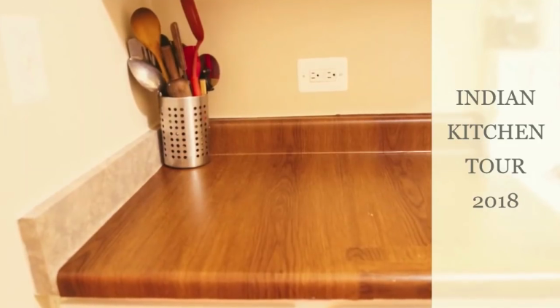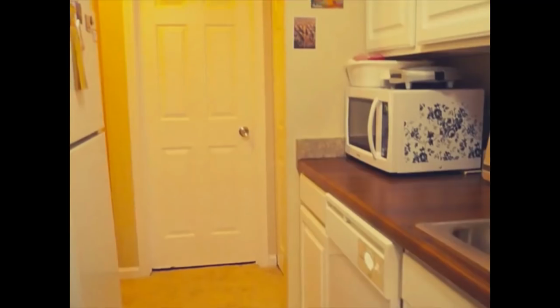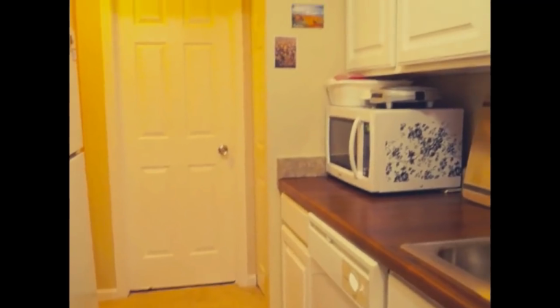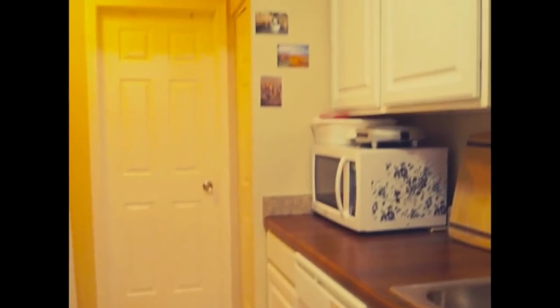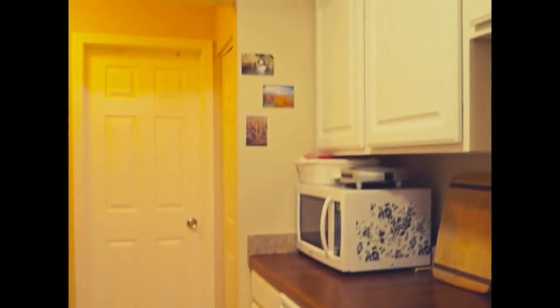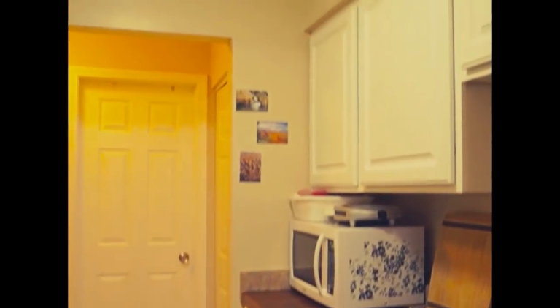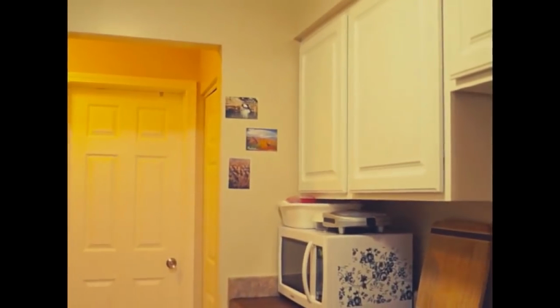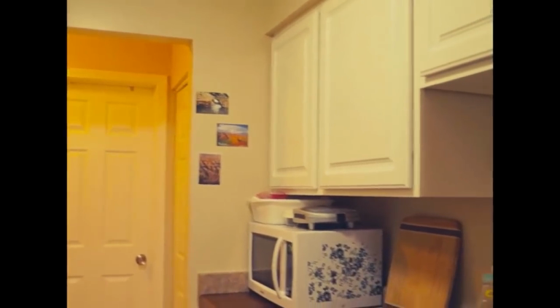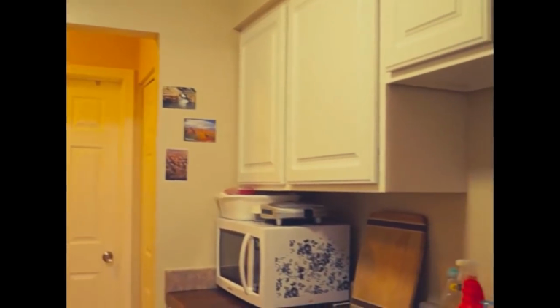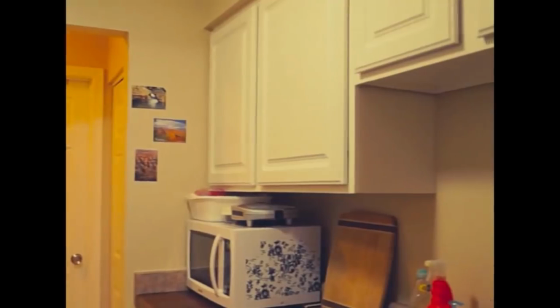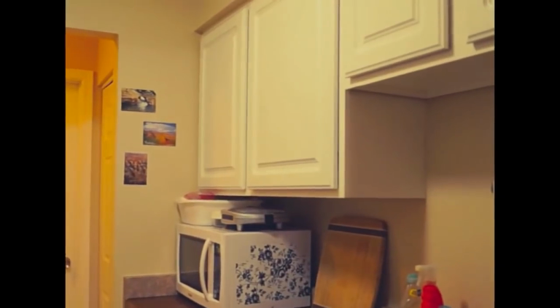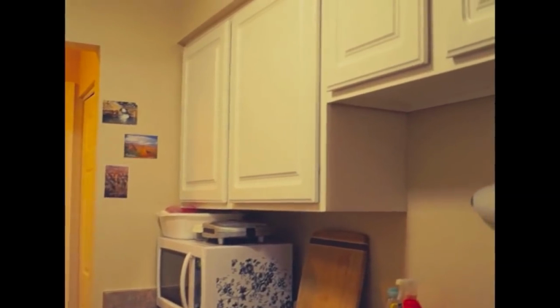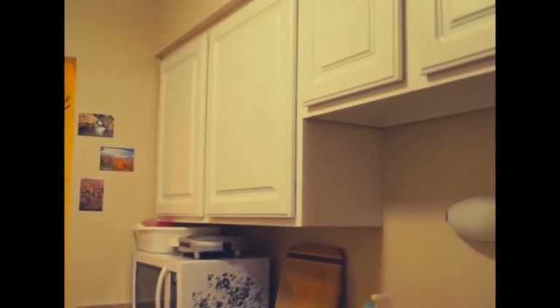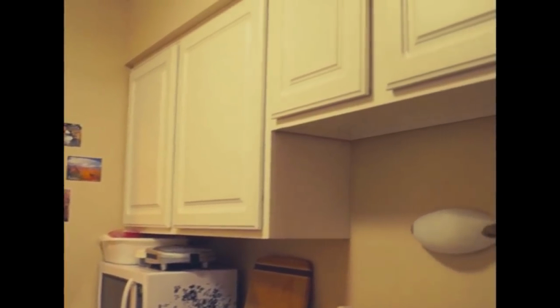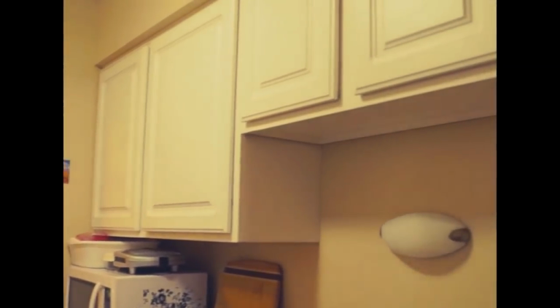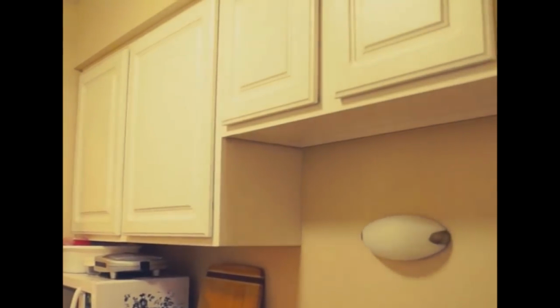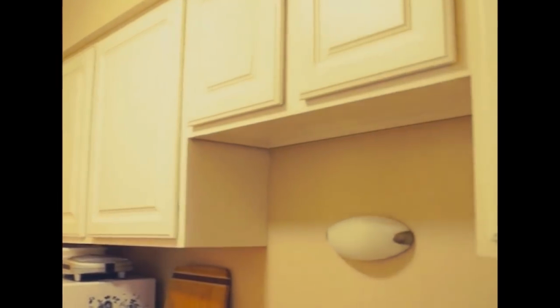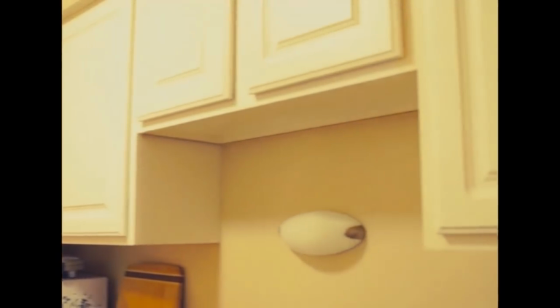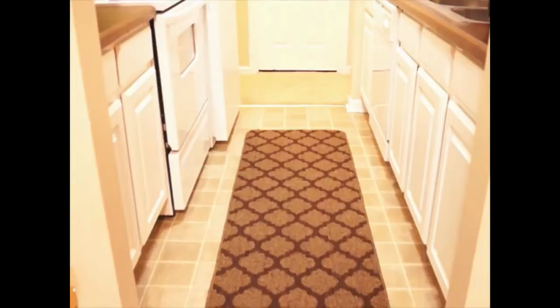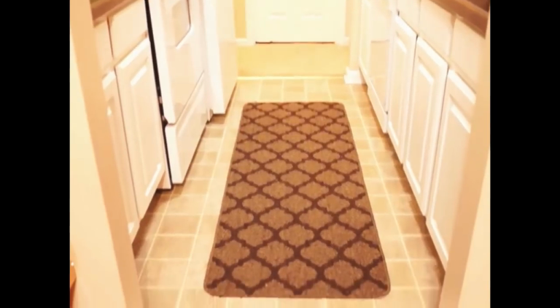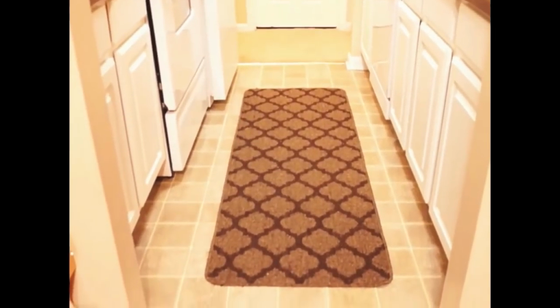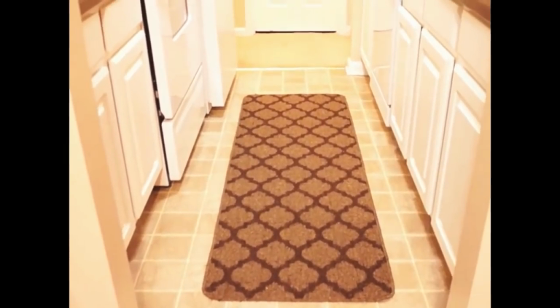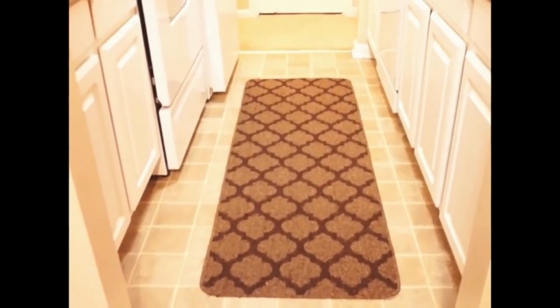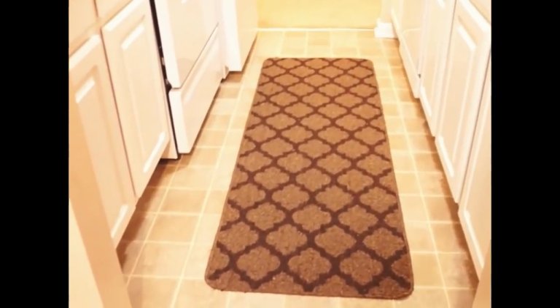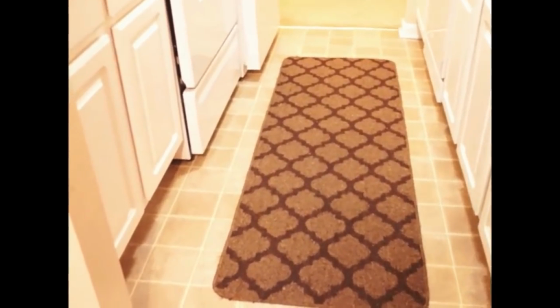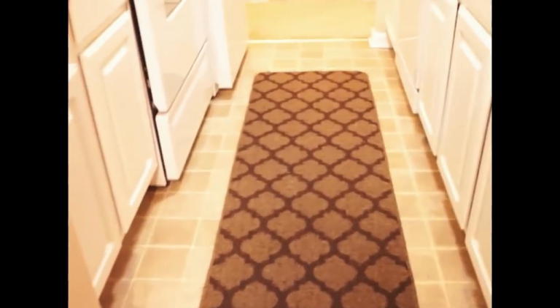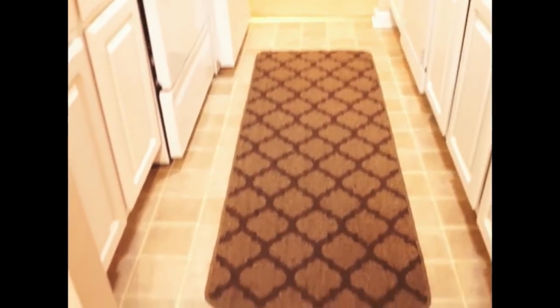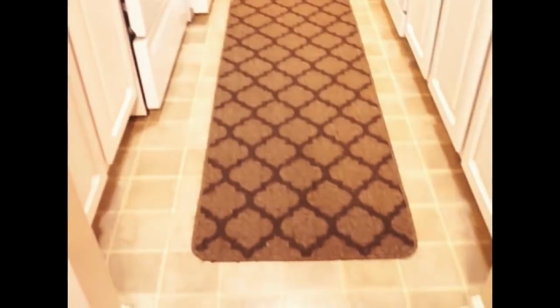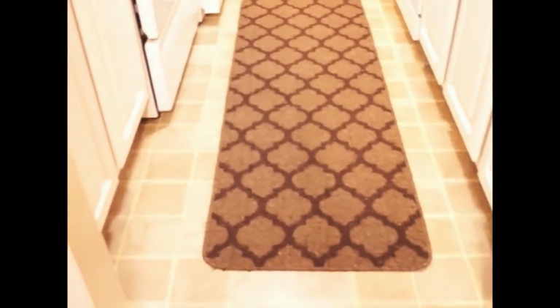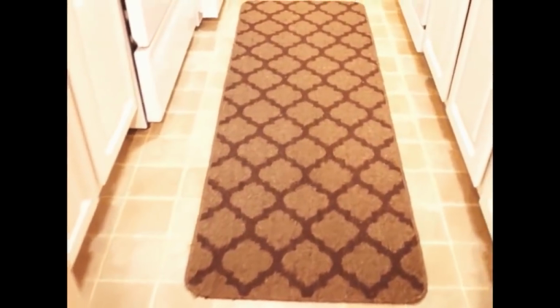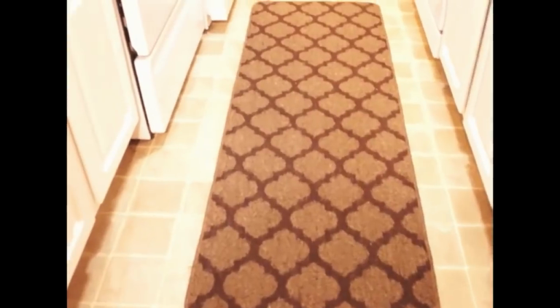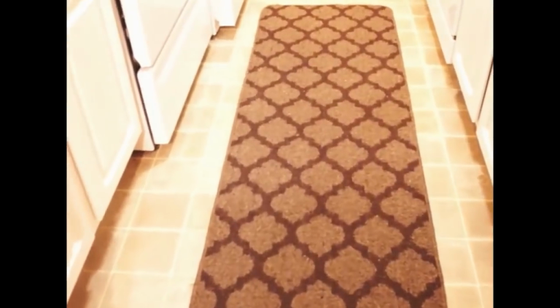Hello everyone, welcome to Hope You Relate! I'm really very excited and happy for today. Today I'm sharing my Indian kitchen tour with you all, so let's enter into my kitchen.